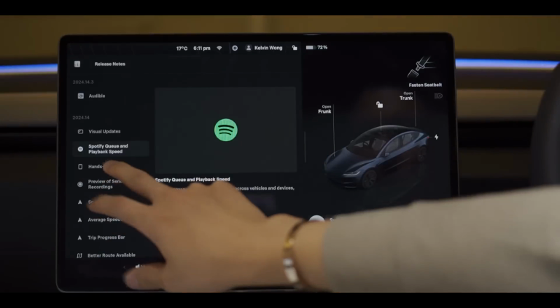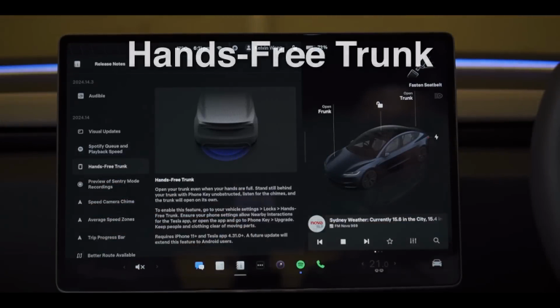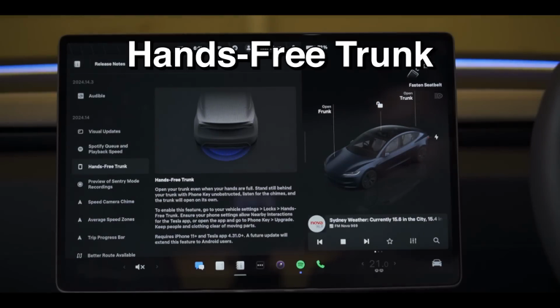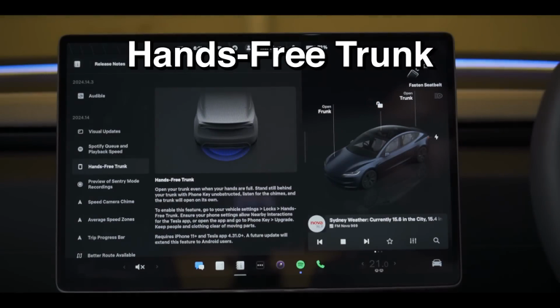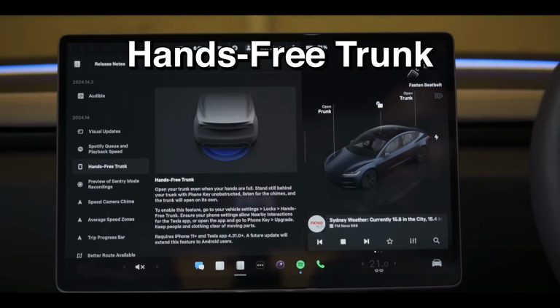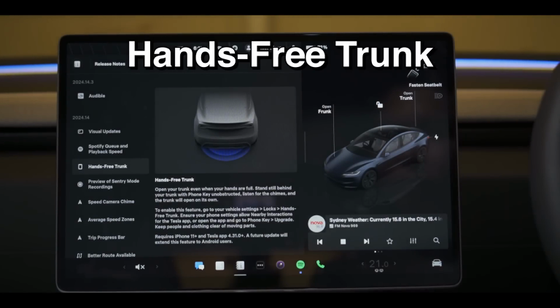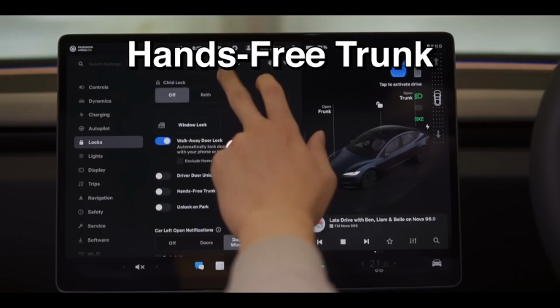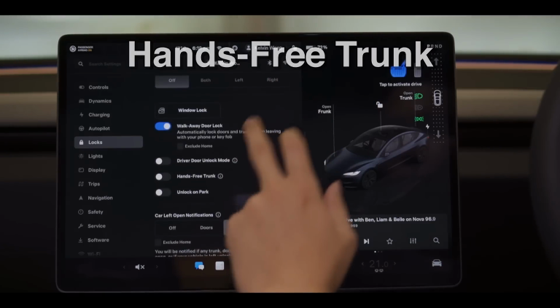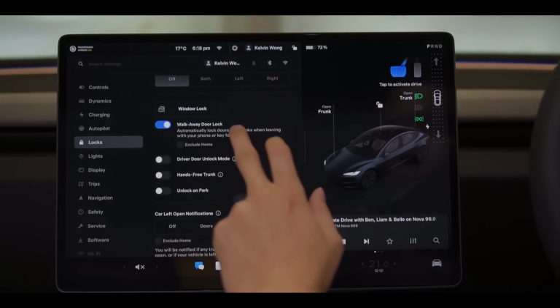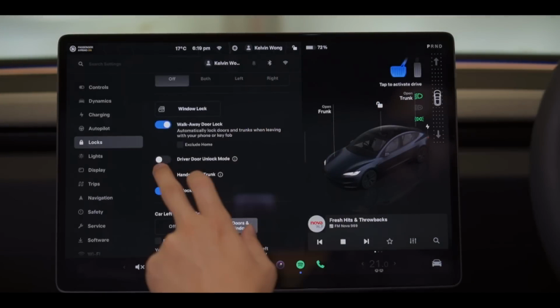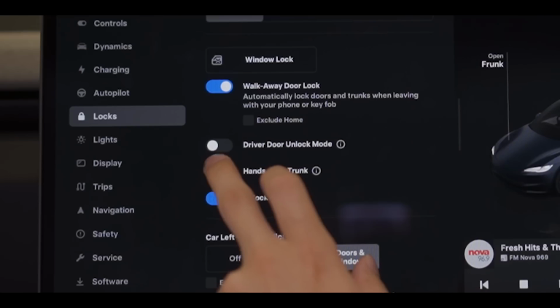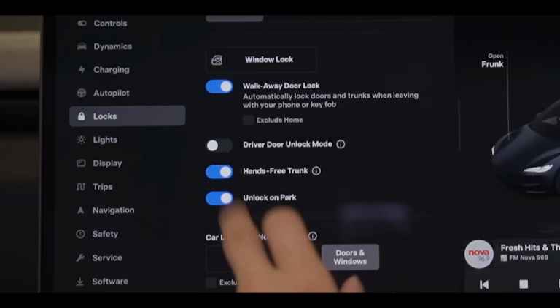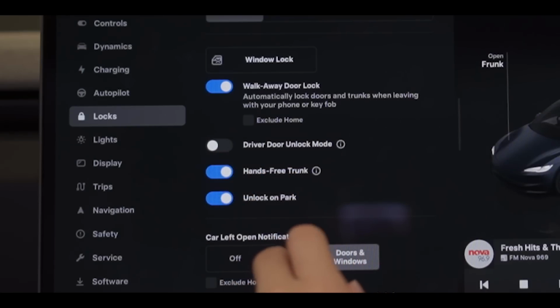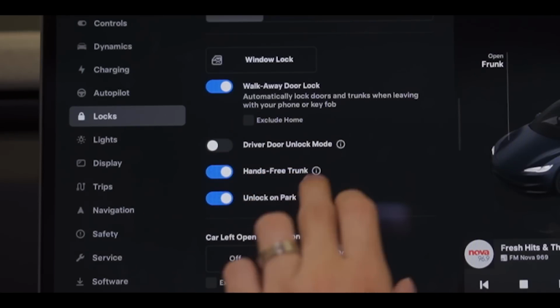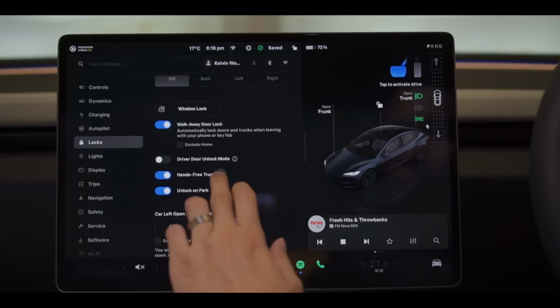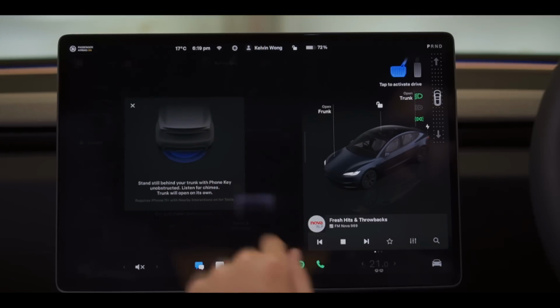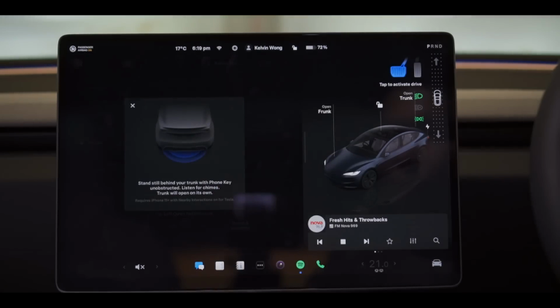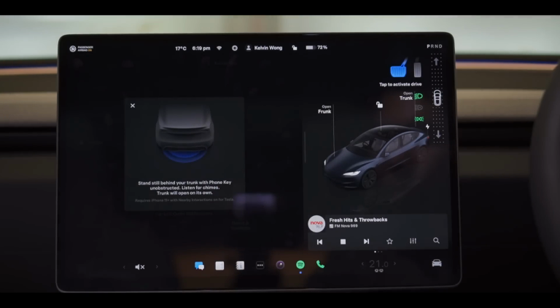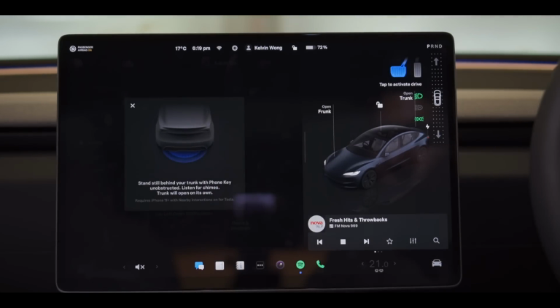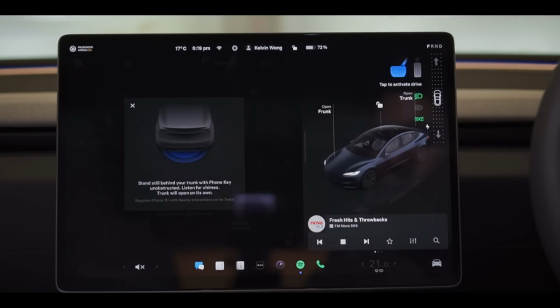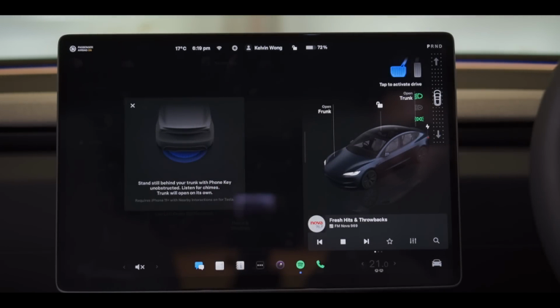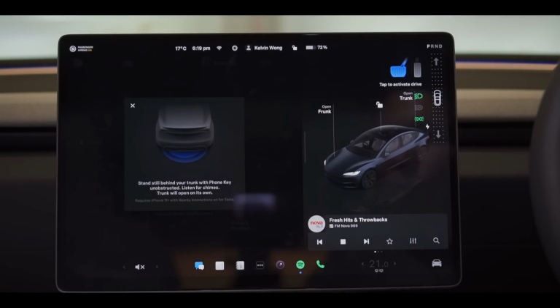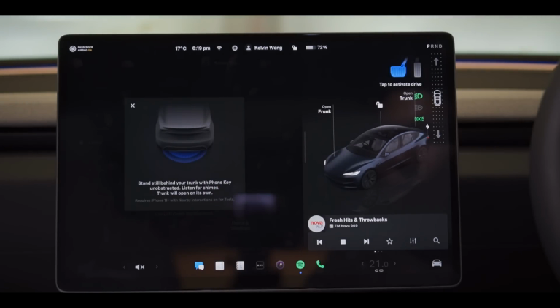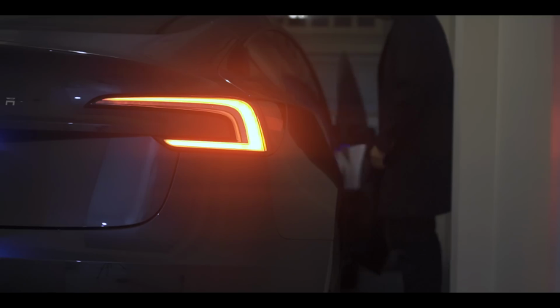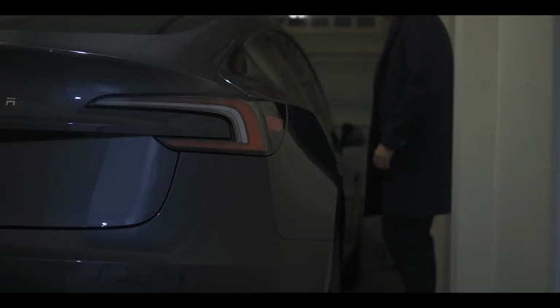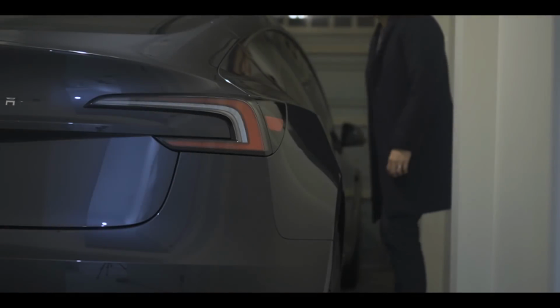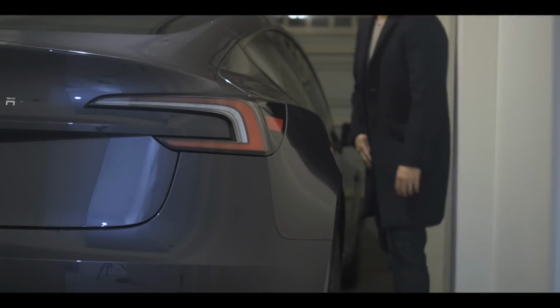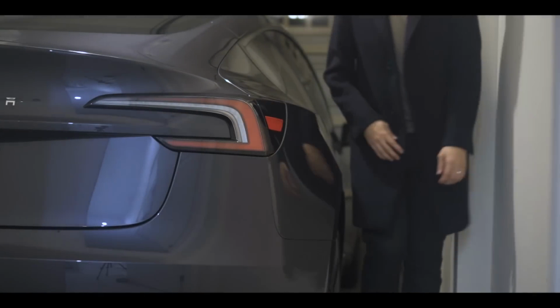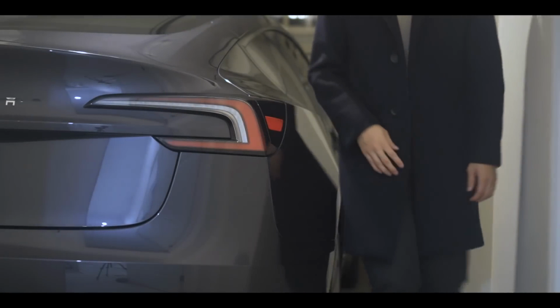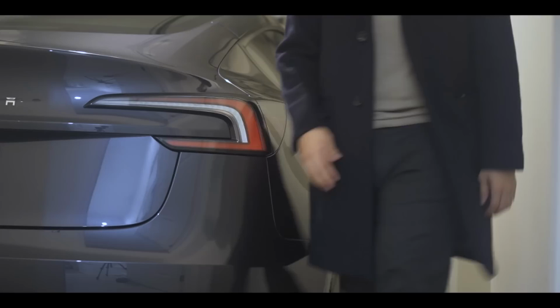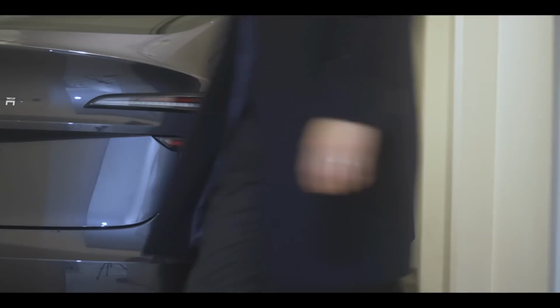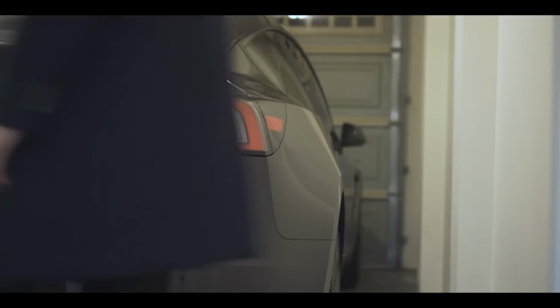When I first saw this feature on the release notes, I was absolutely stunned. Cars have been equipped with hands-free trunk options for ages, but using the camera makes a lot of sense here, and it's free. Let's test it out.